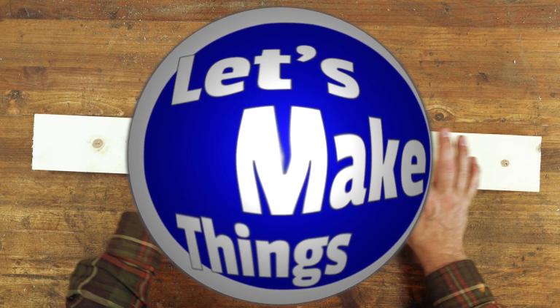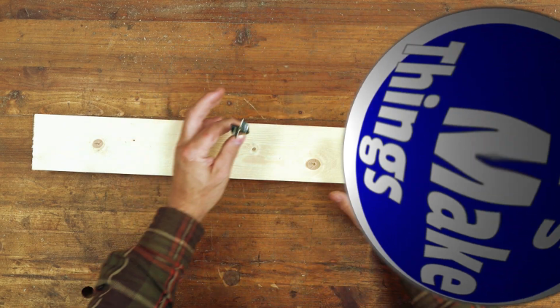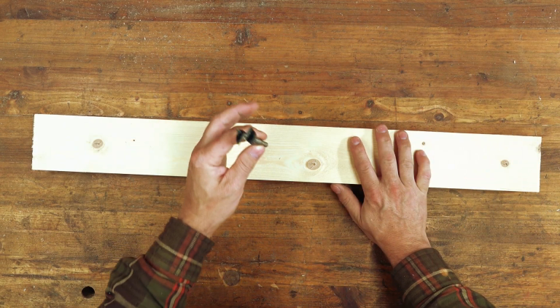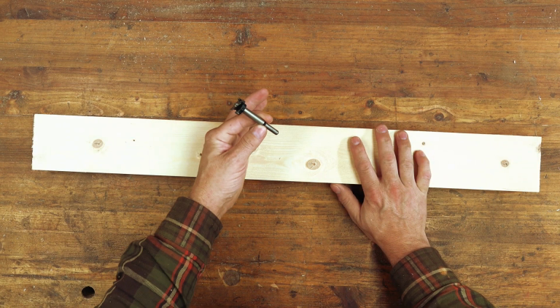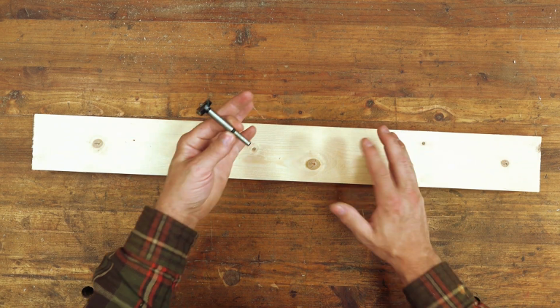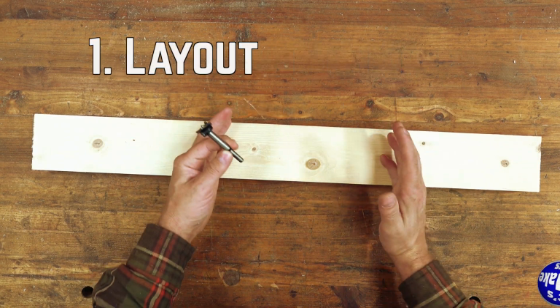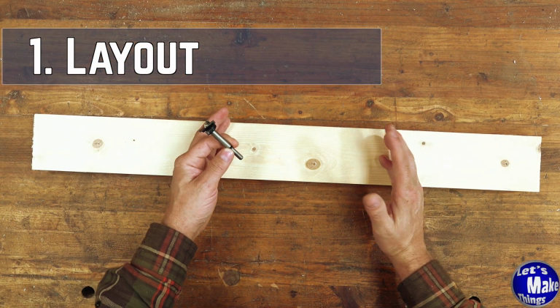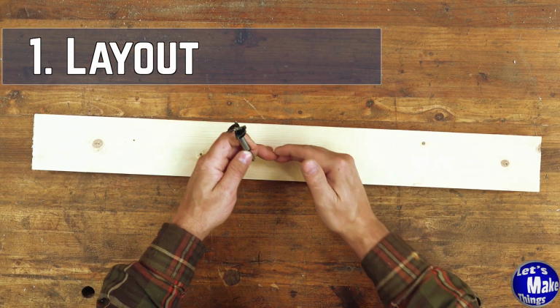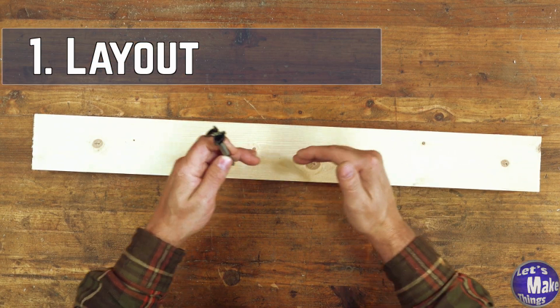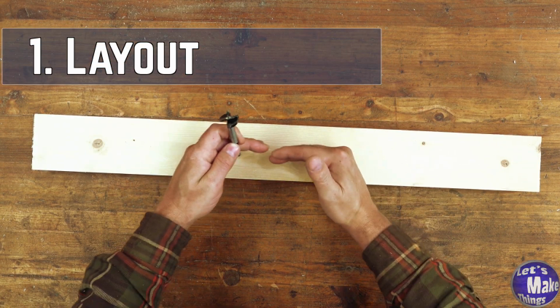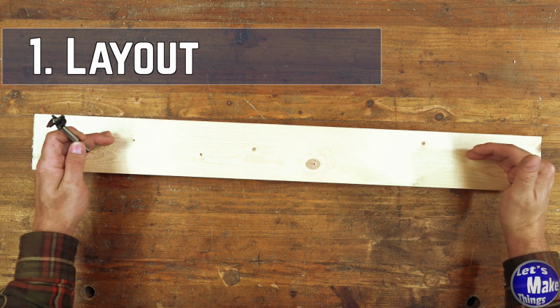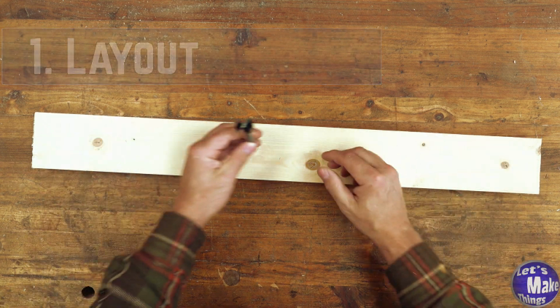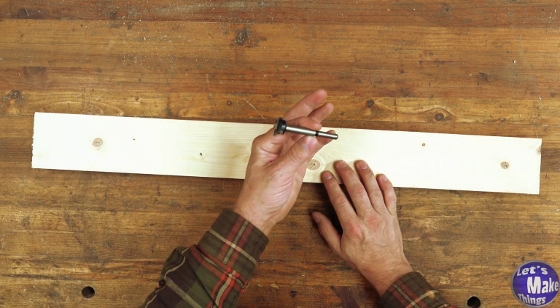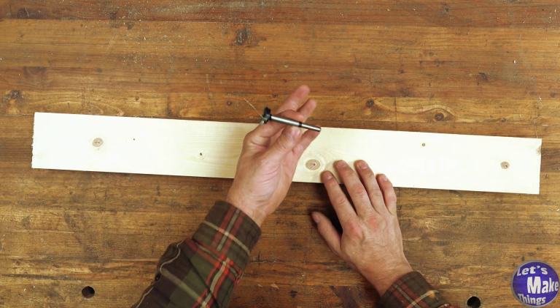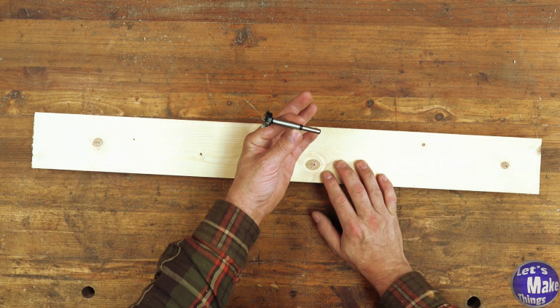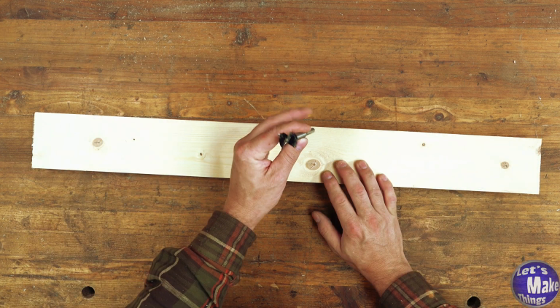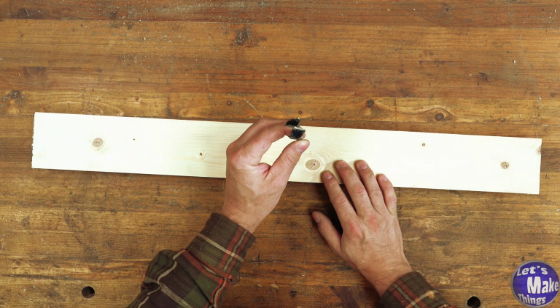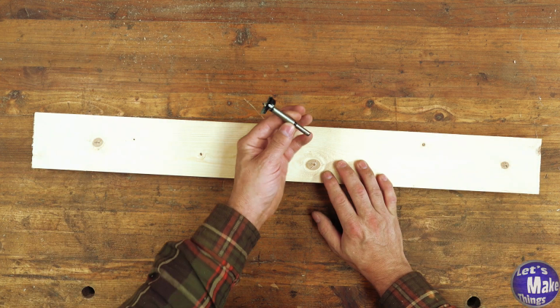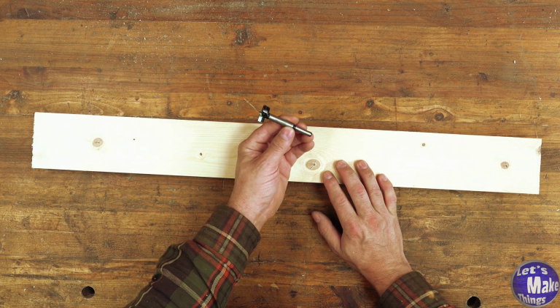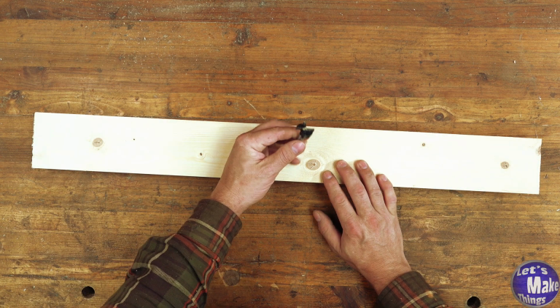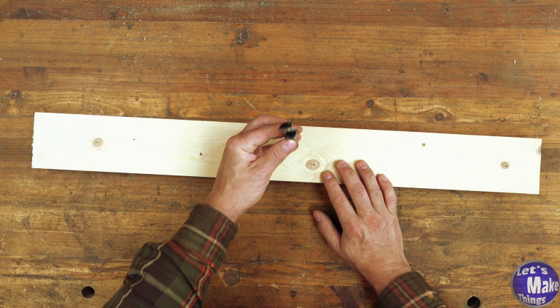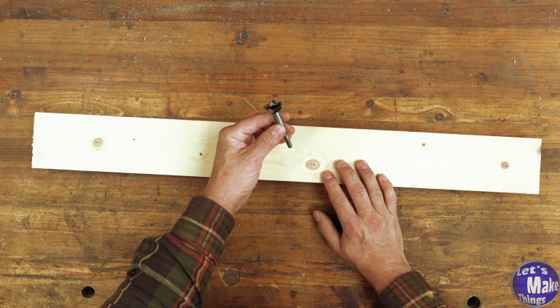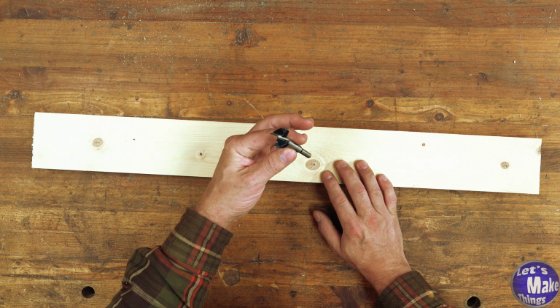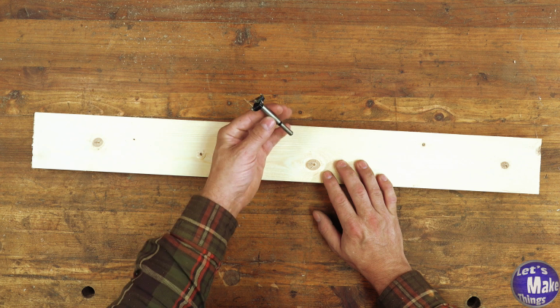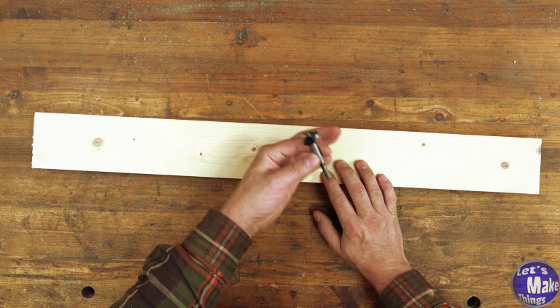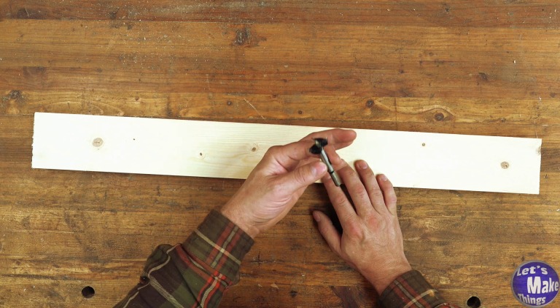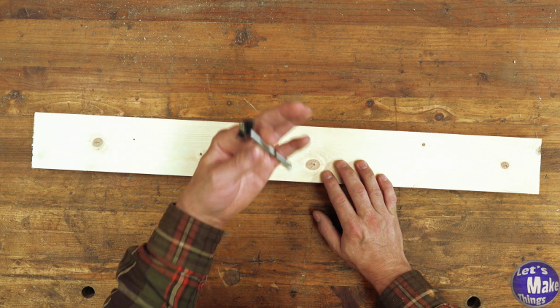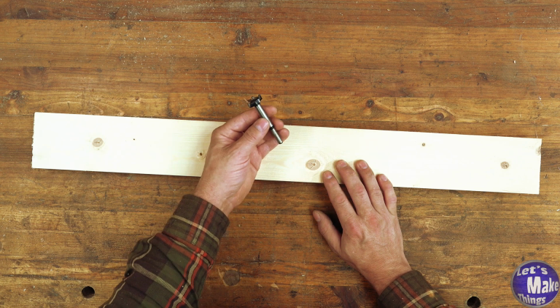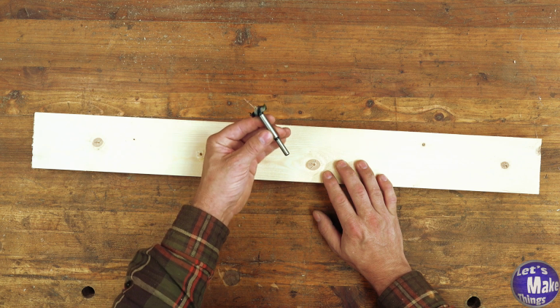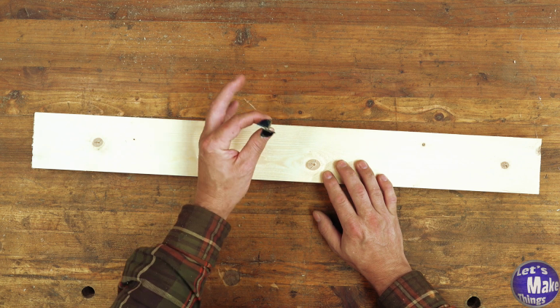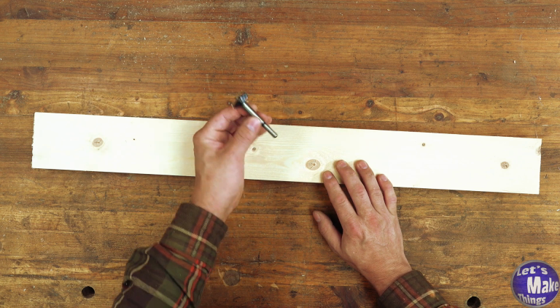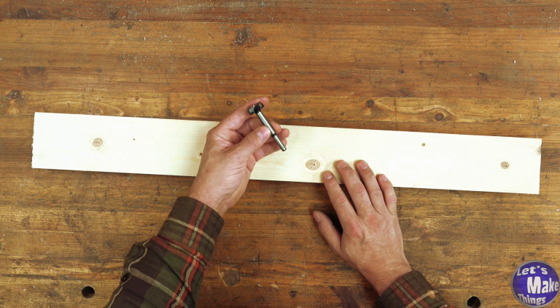To make this you only really need a saw of some kind that will give you straight cuts, as well as some kind of drilling bit that will give you a one-inch hole. You can use a forstner bit, a spade bit, or even a brad point bit if you have one that's an inch in diameter.